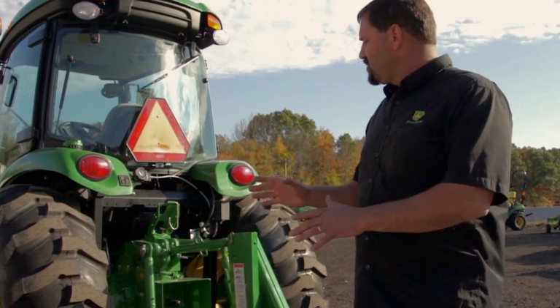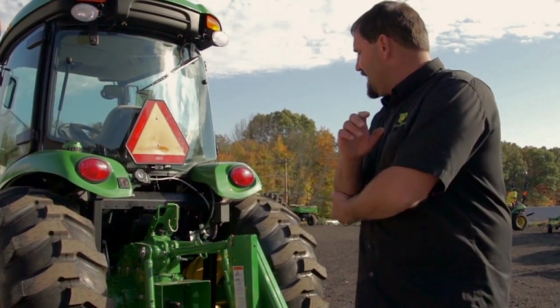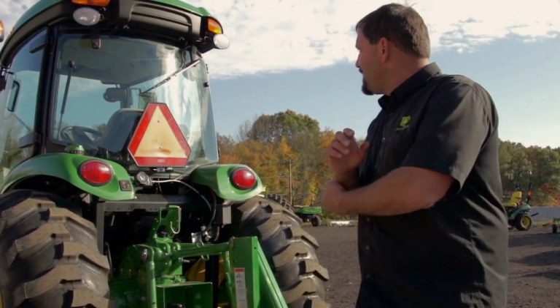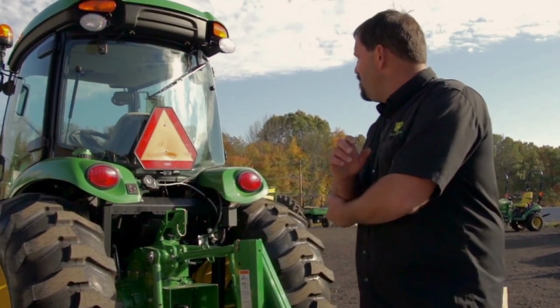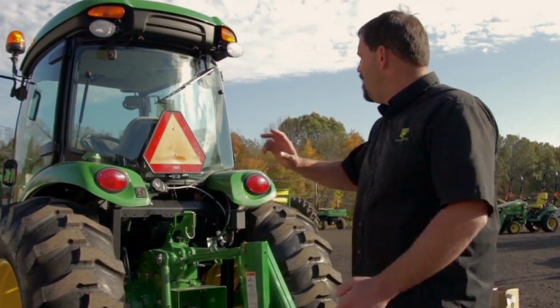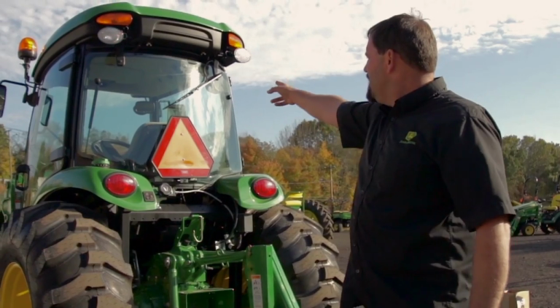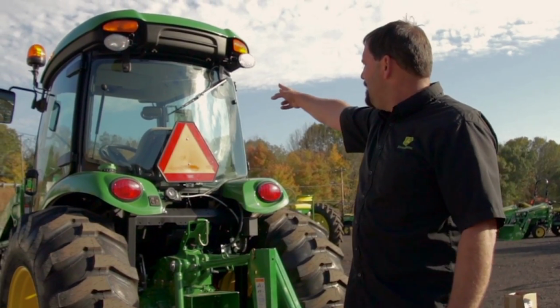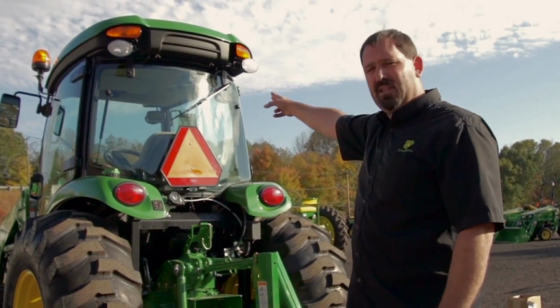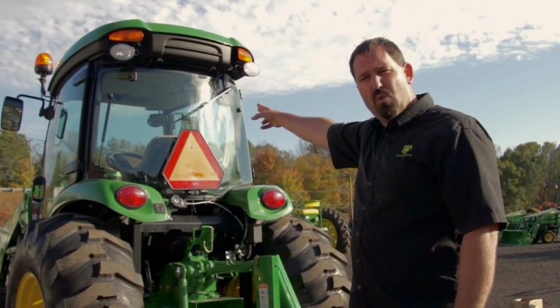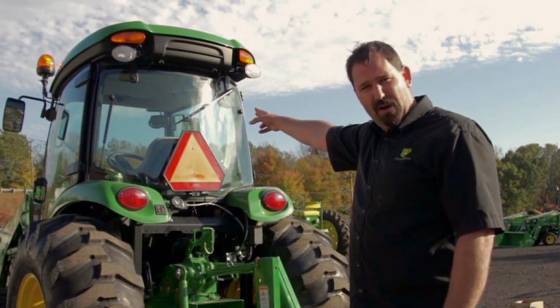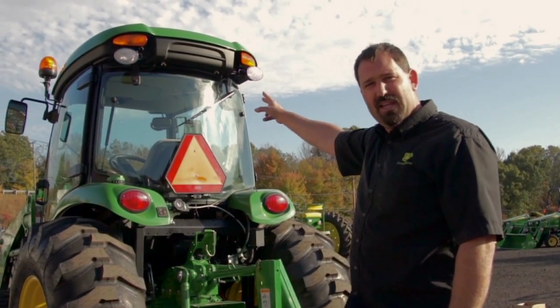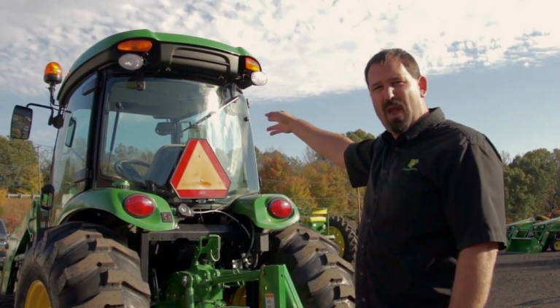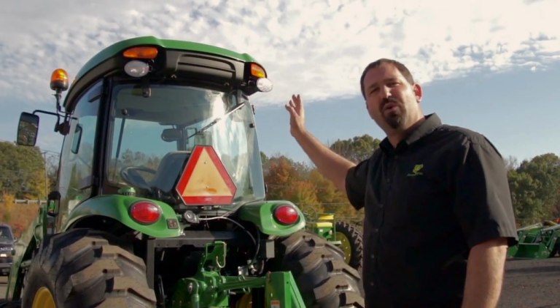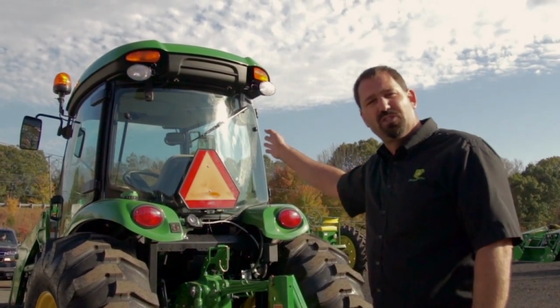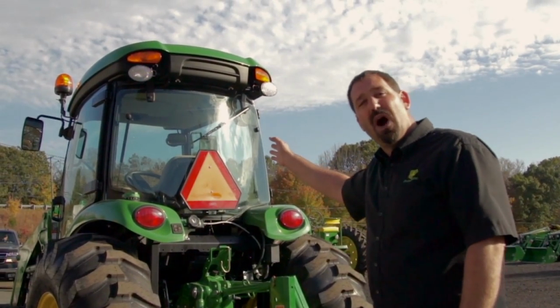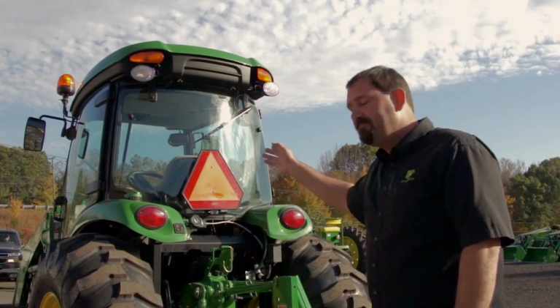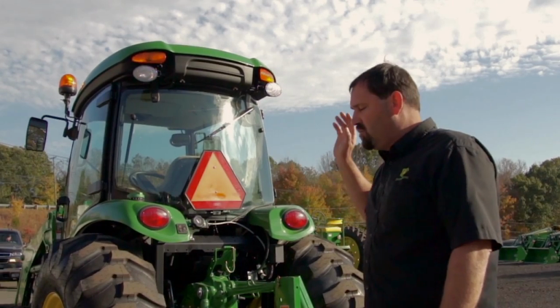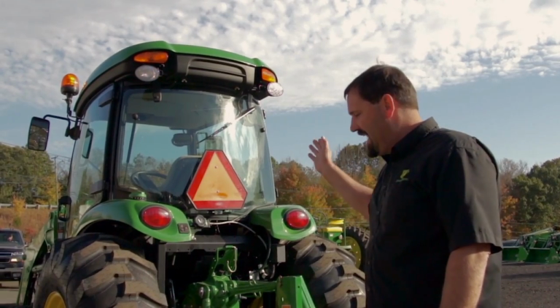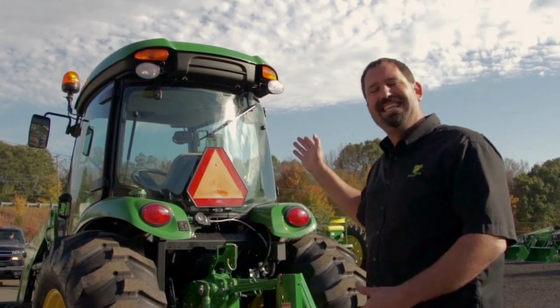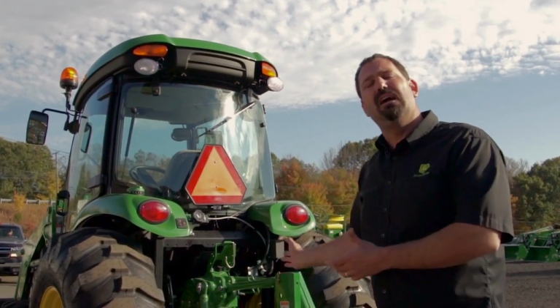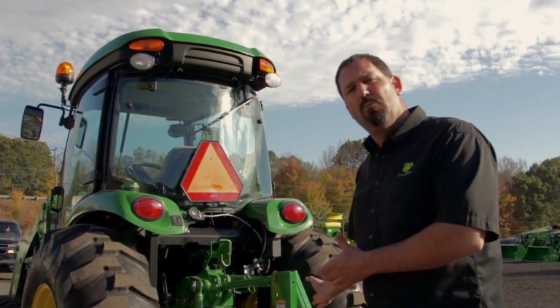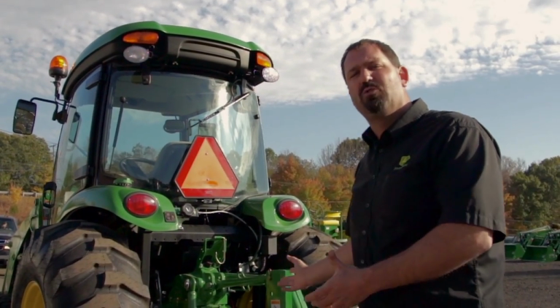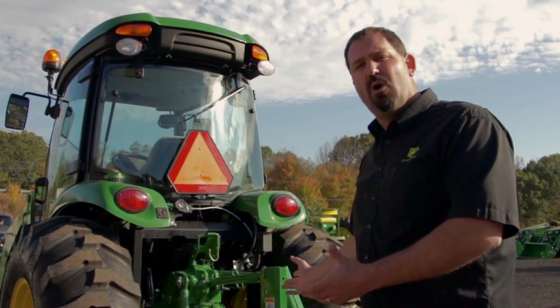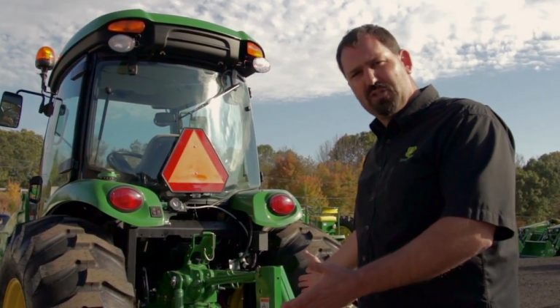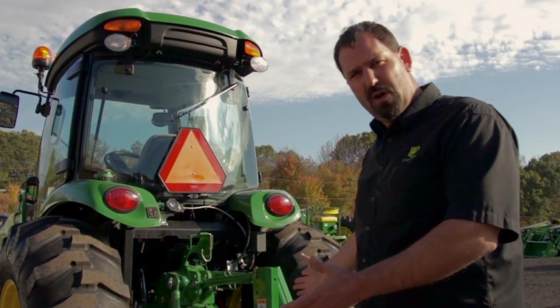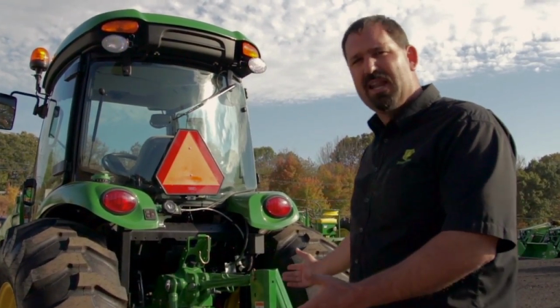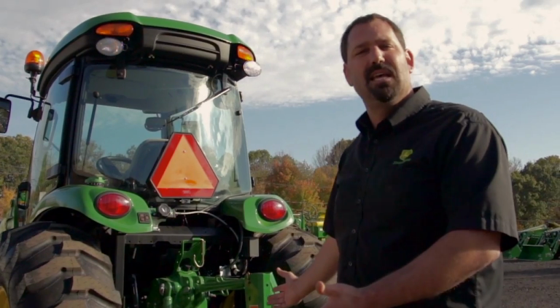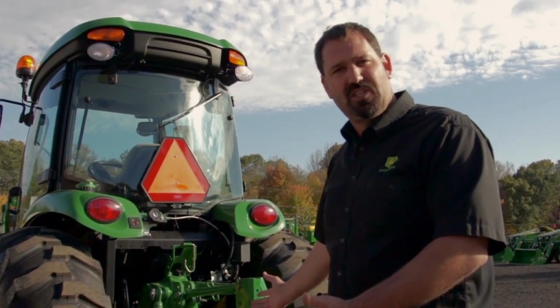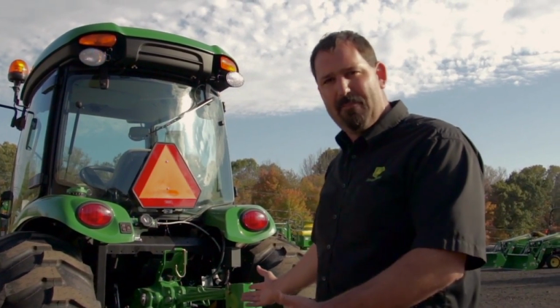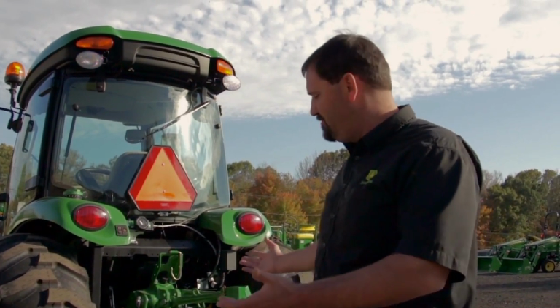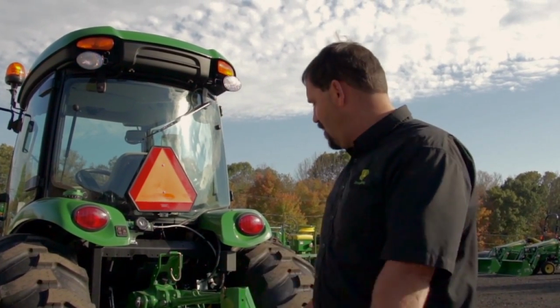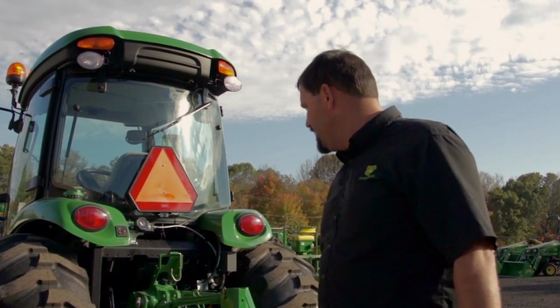Also on the back of the tractor, he opted to get the rear wiper — that's a wiper with a windshield washer. He's thinking of adding a snowblower down the road, so when he puts the snowblower on he's going to be able to see out that back window.